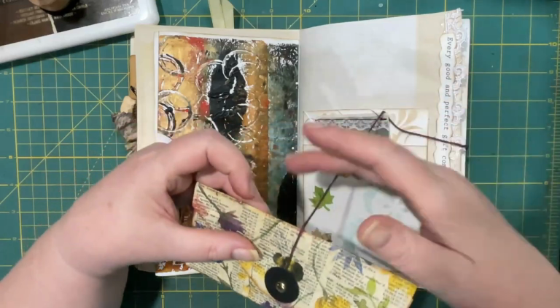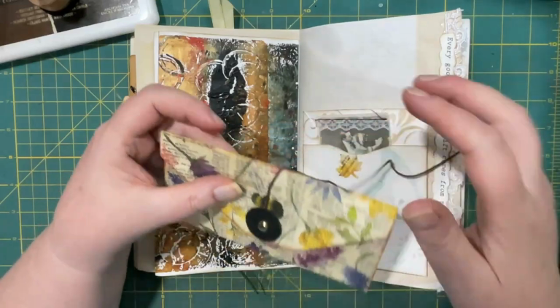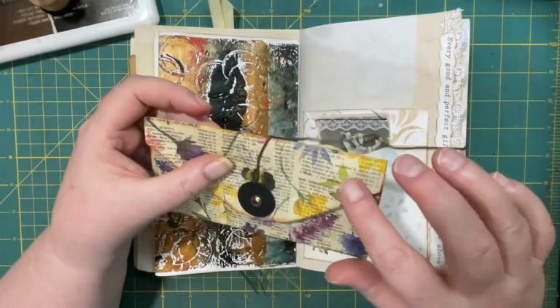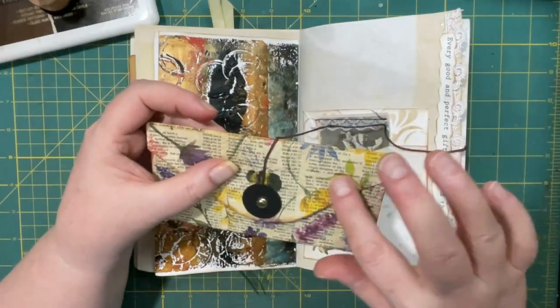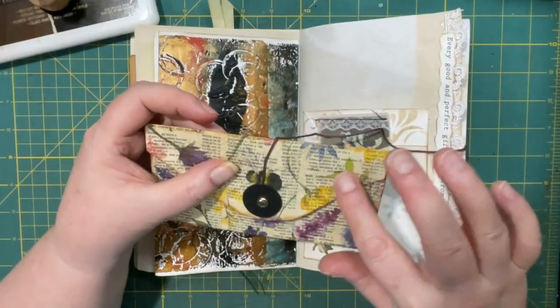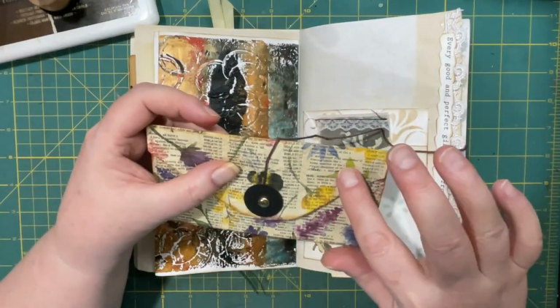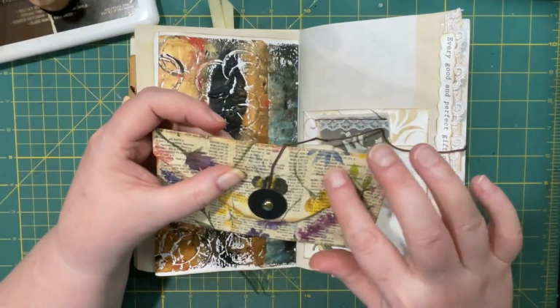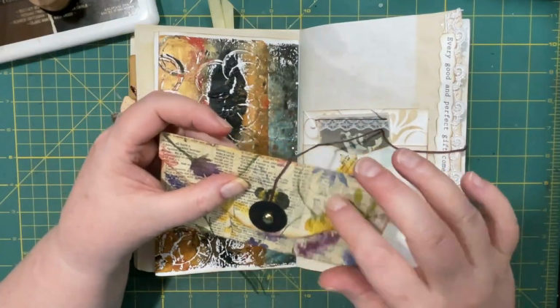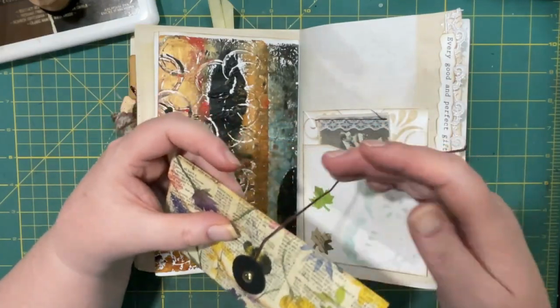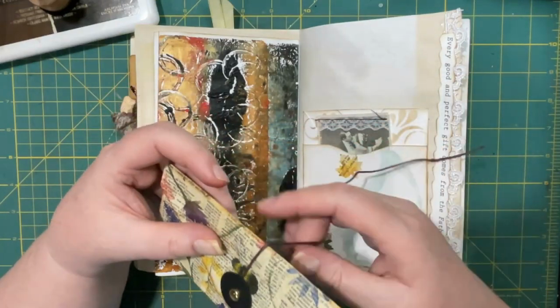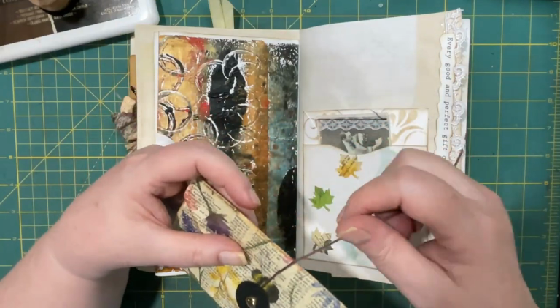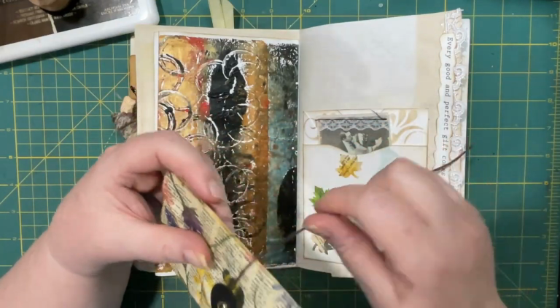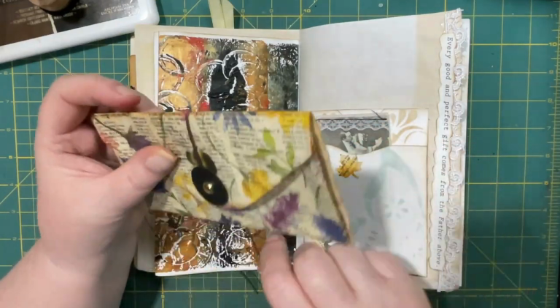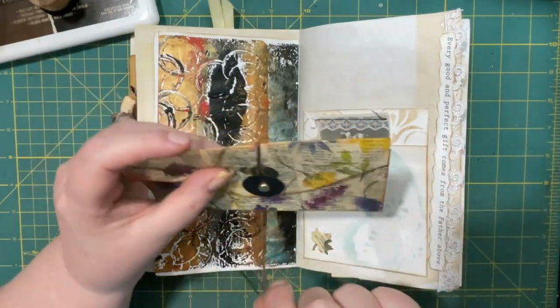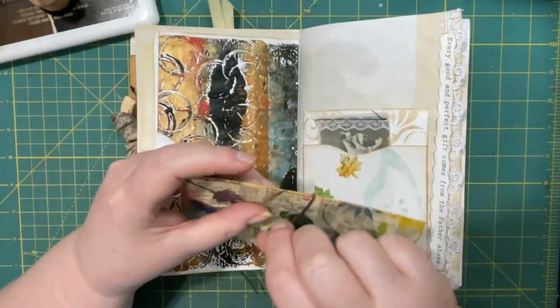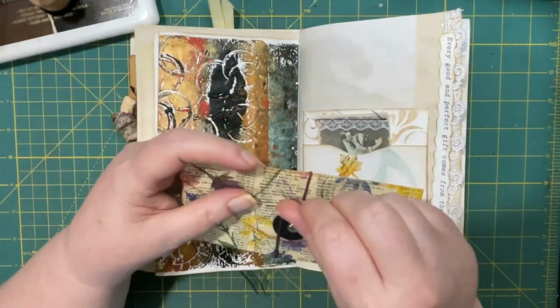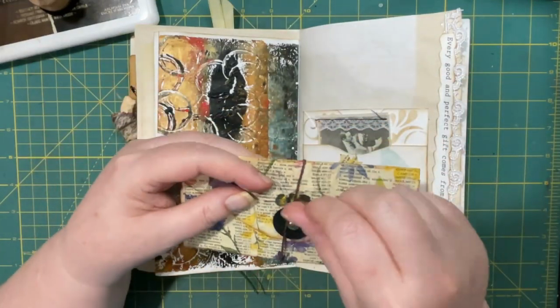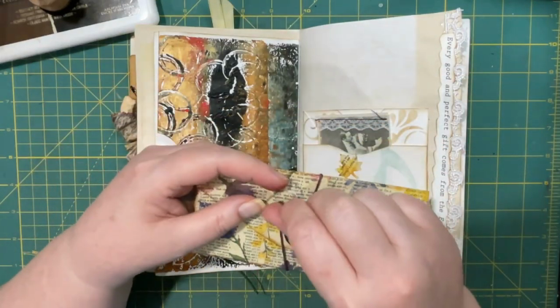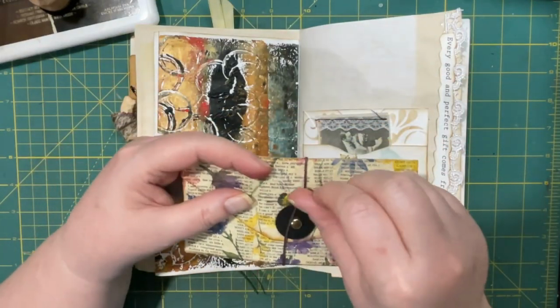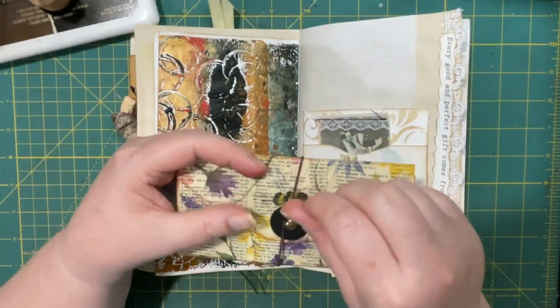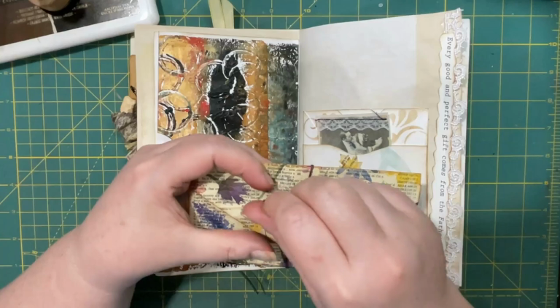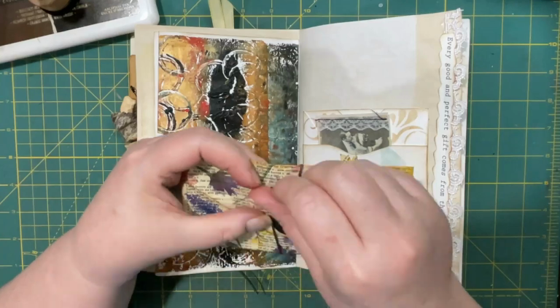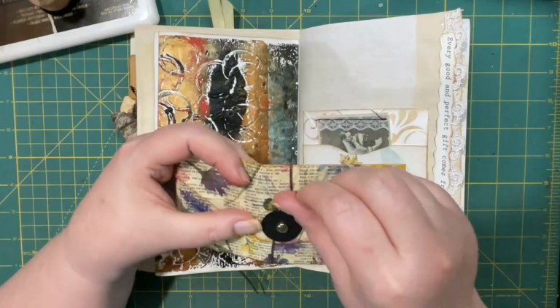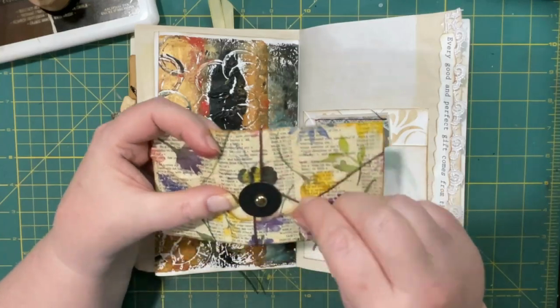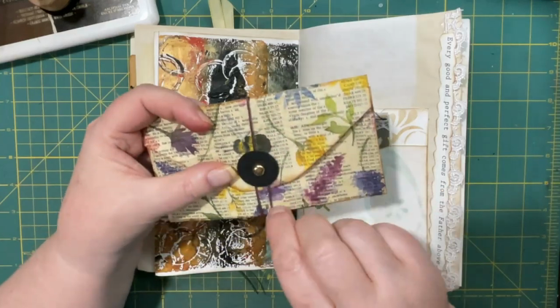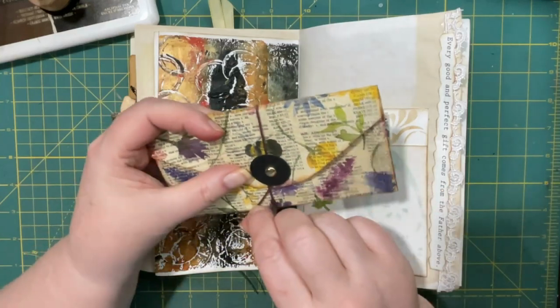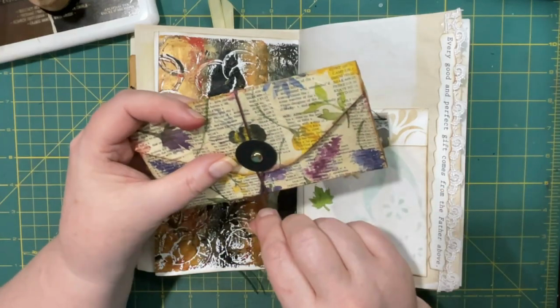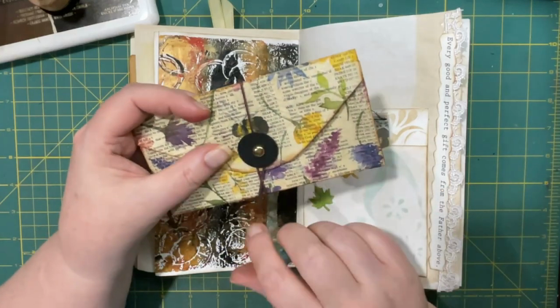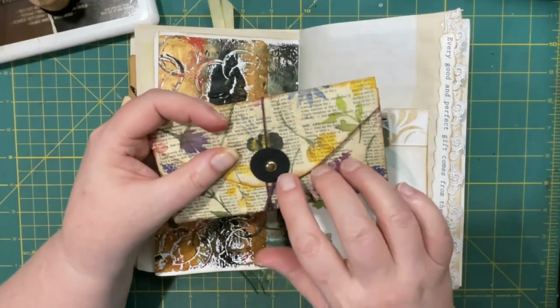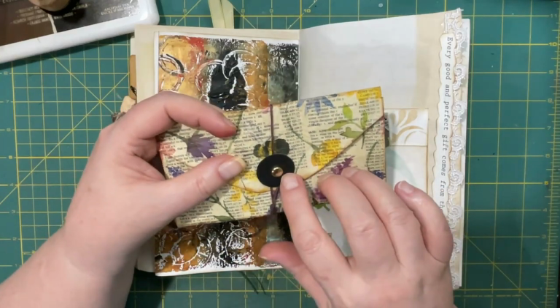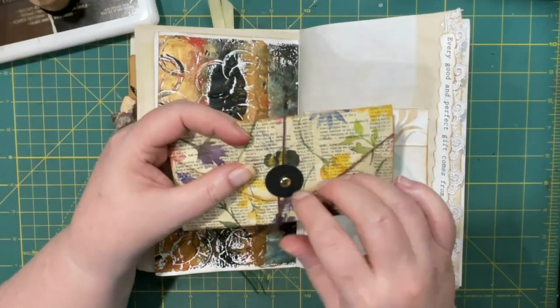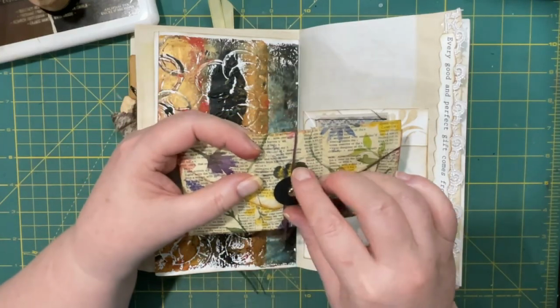This is just a napkin on top of book page, and then a brad.